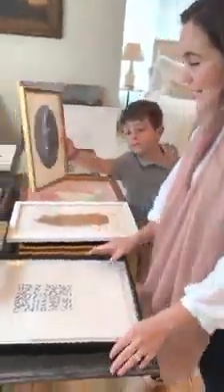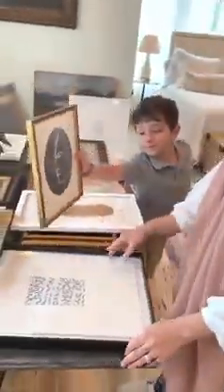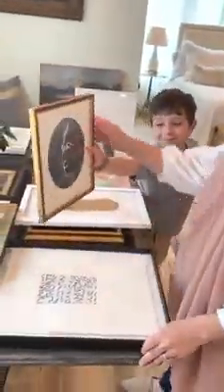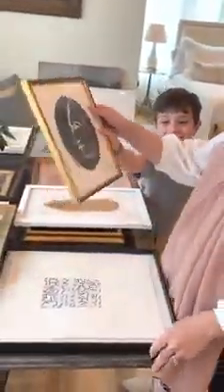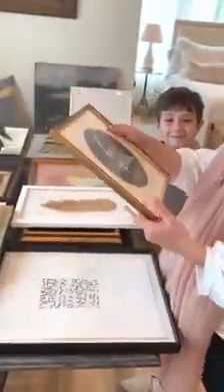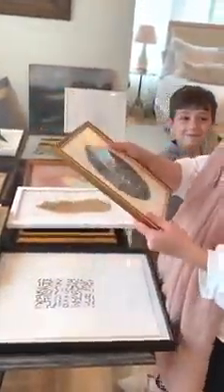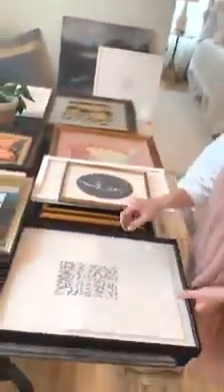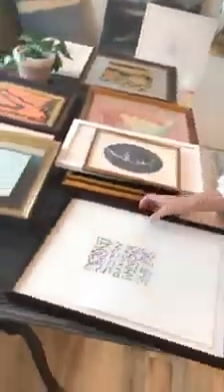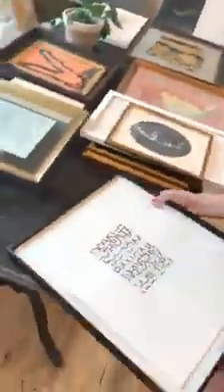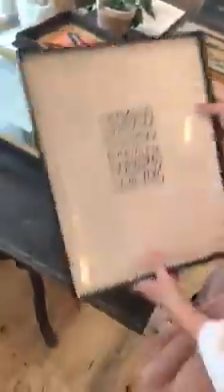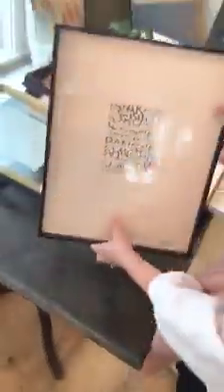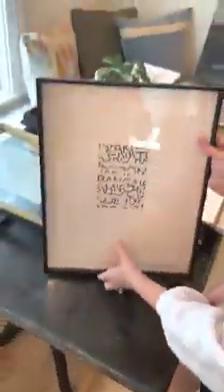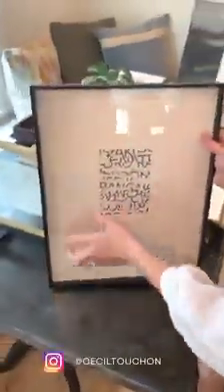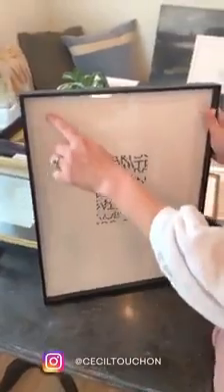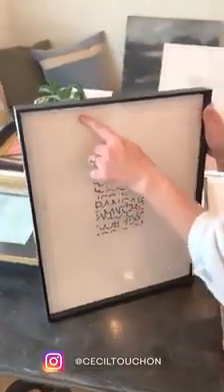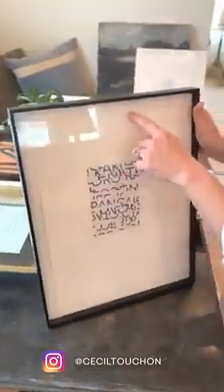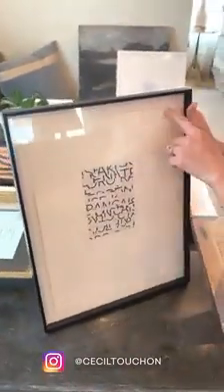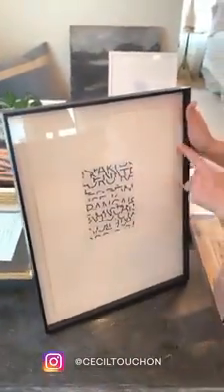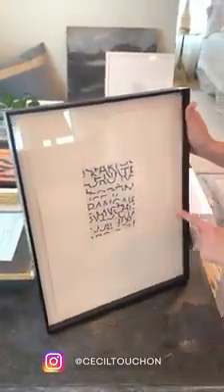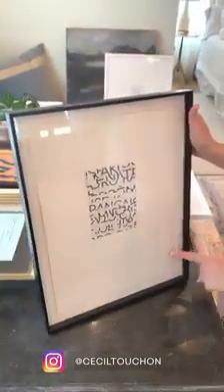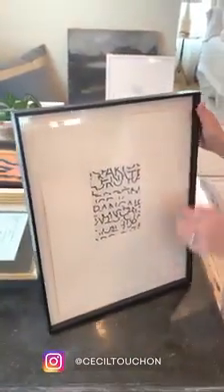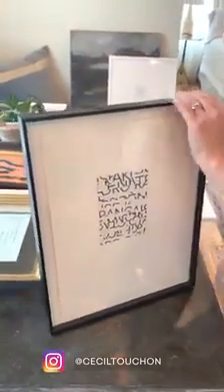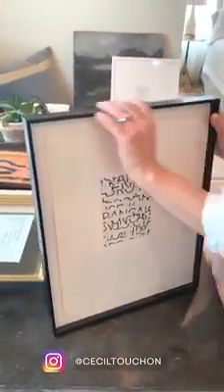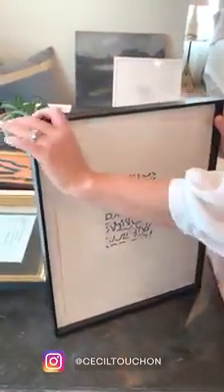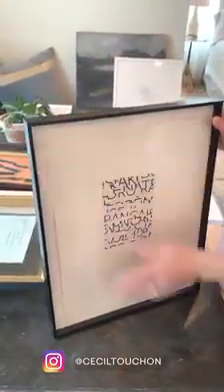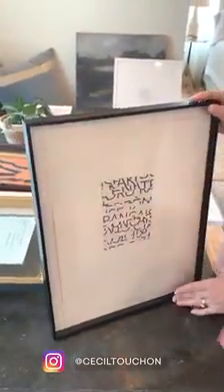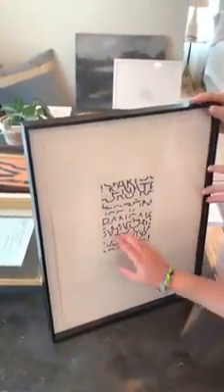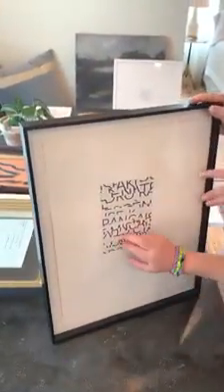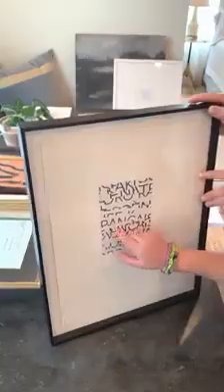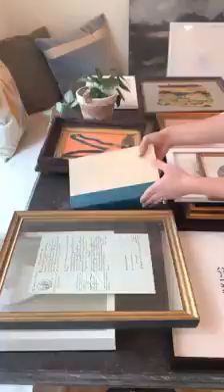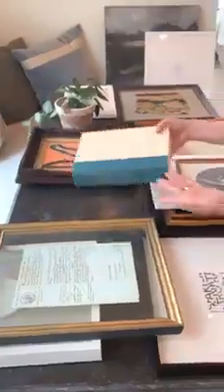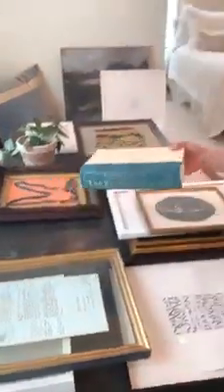Here's another example of doing that exact thing. On this Cecil Tuchon piece, they deckled the edge all the way around, and so we found this really sleek matte frame and floated it.